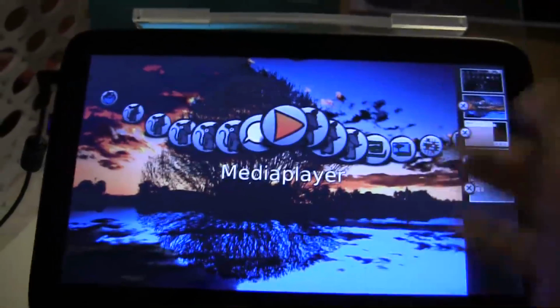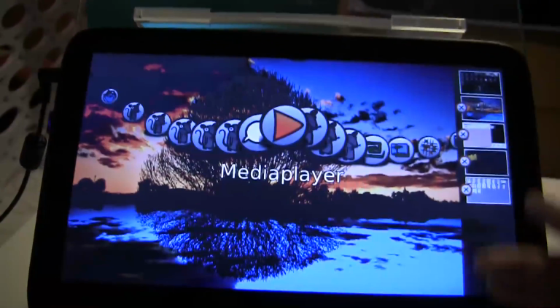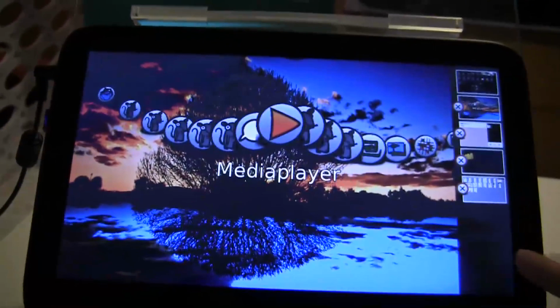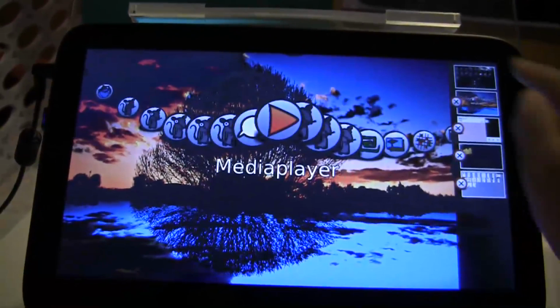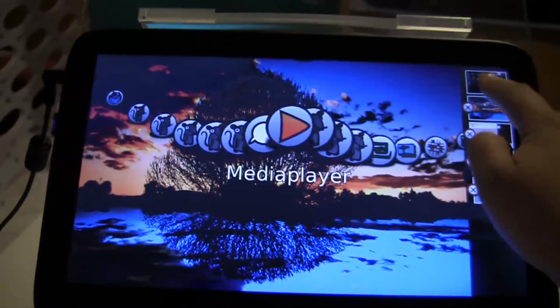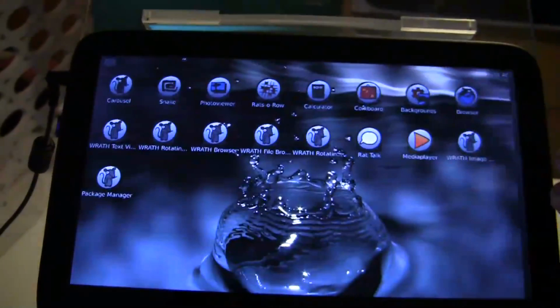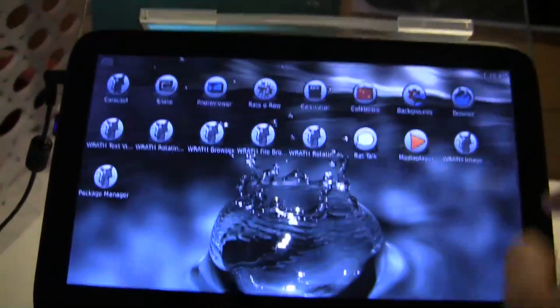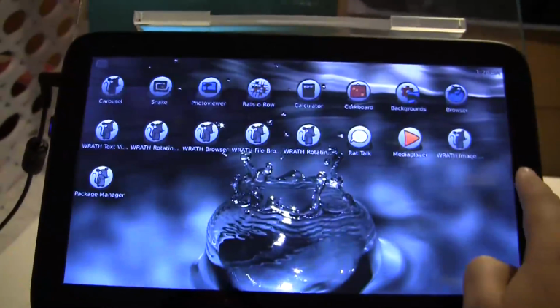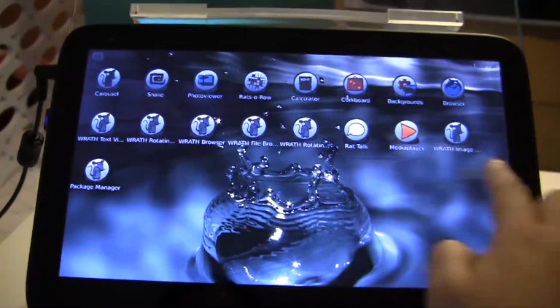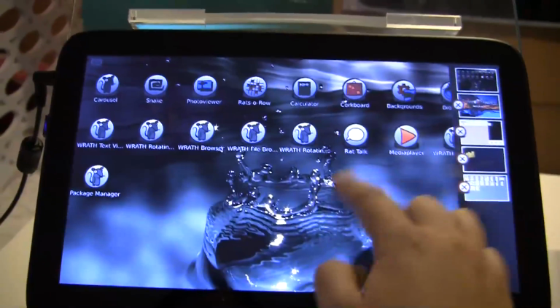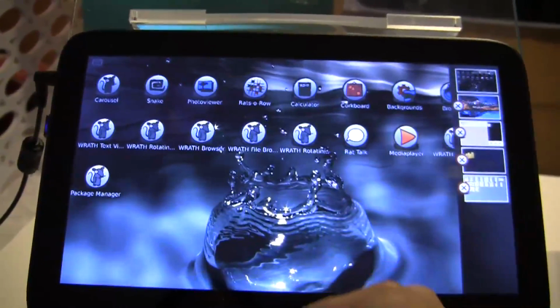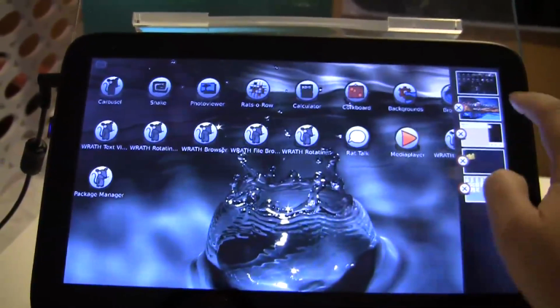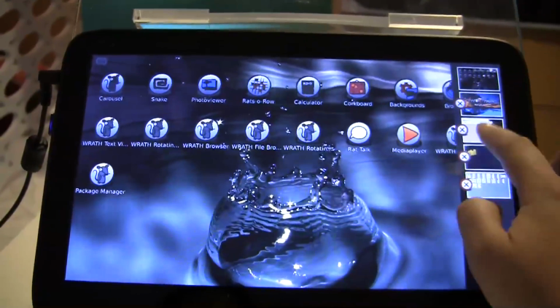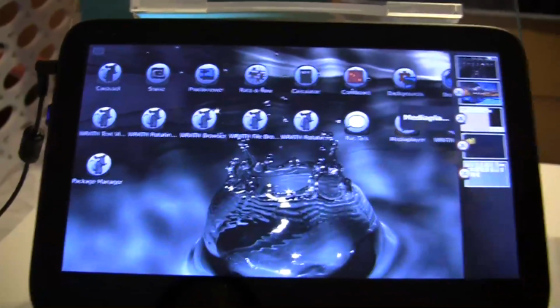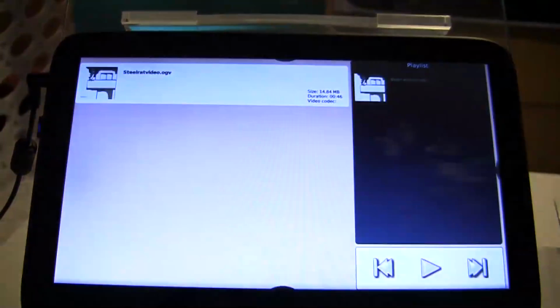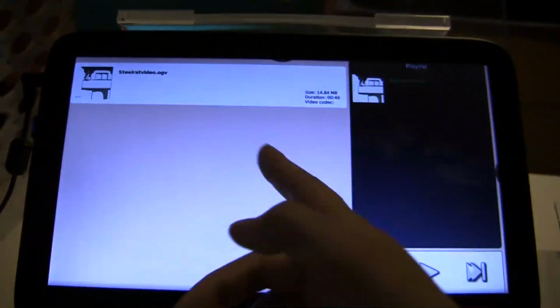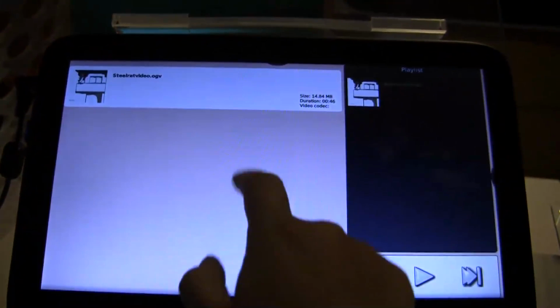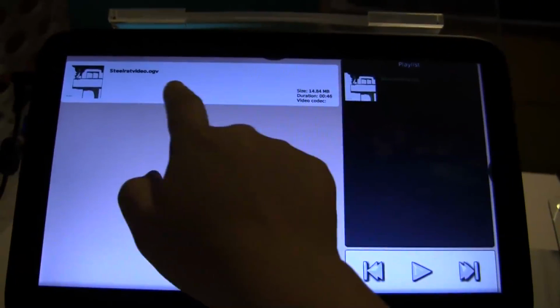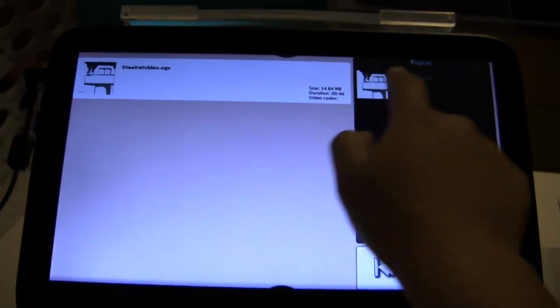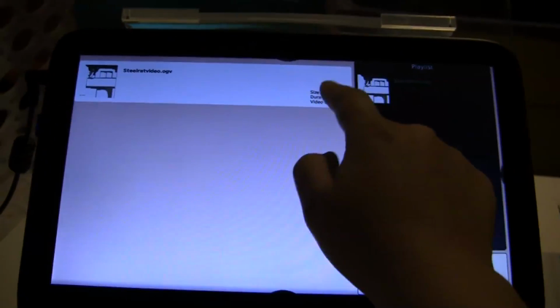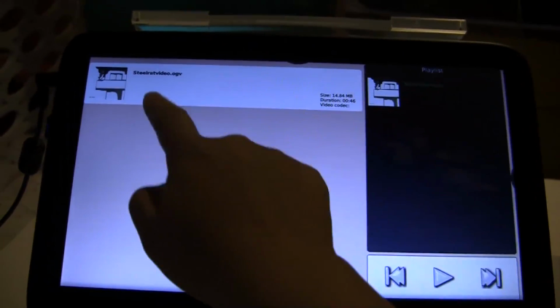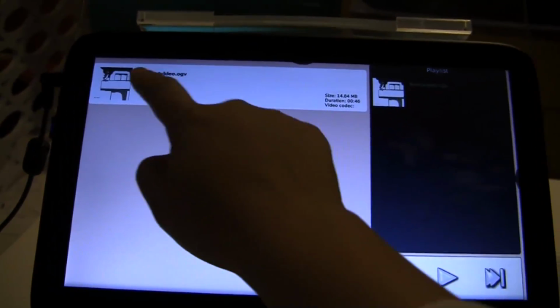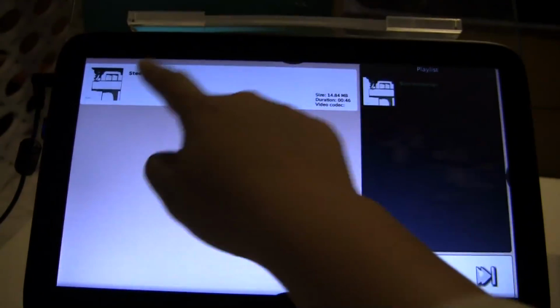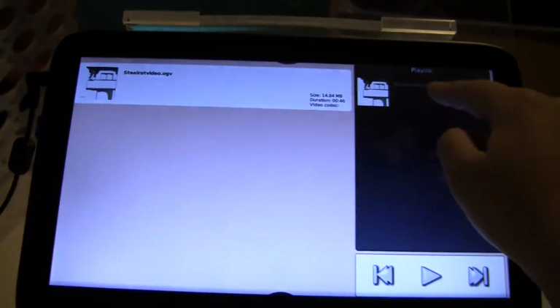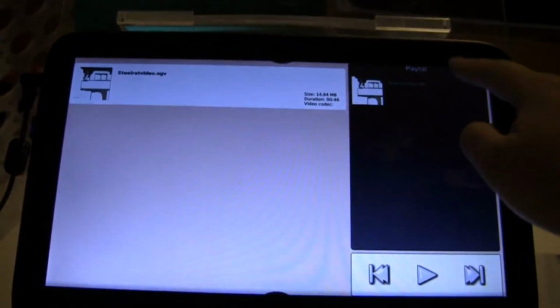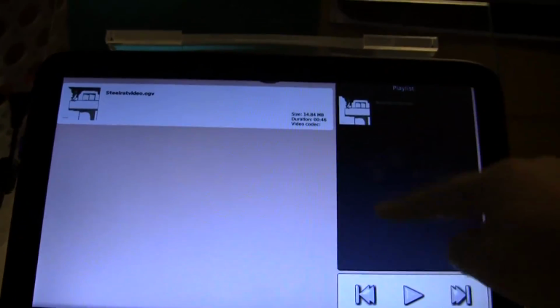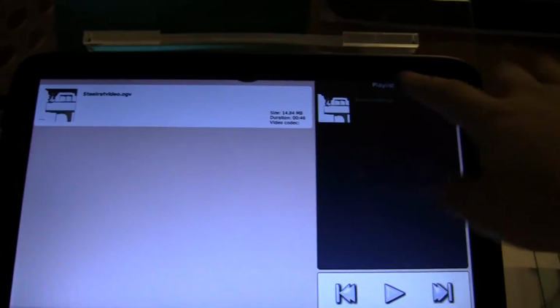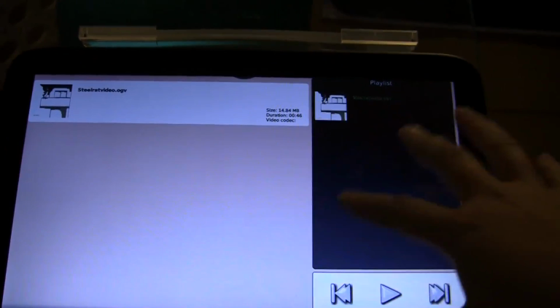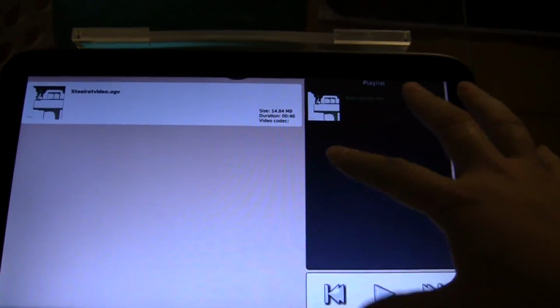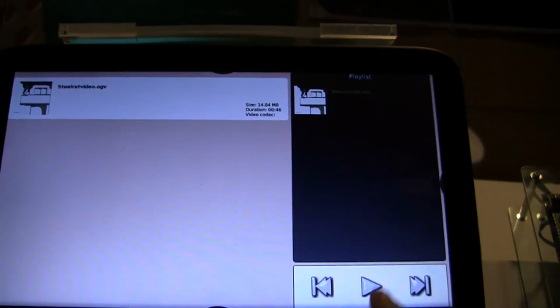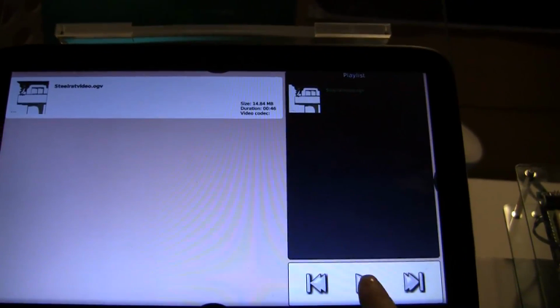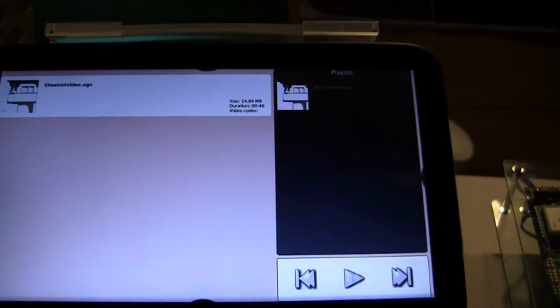You pull out from the side, take it back to the home. Pull out to the side, open your media player. You have to select this over here, then it'll show up in this area here, and then you can hit play.